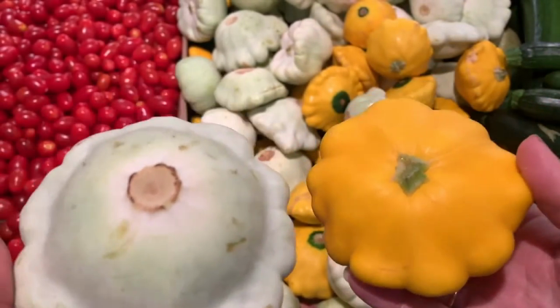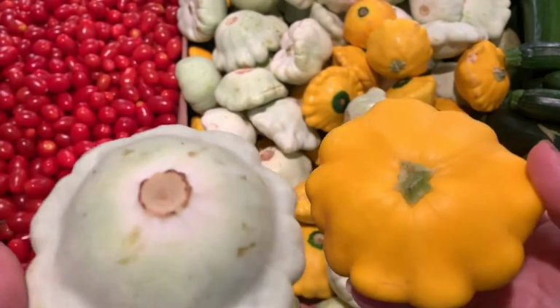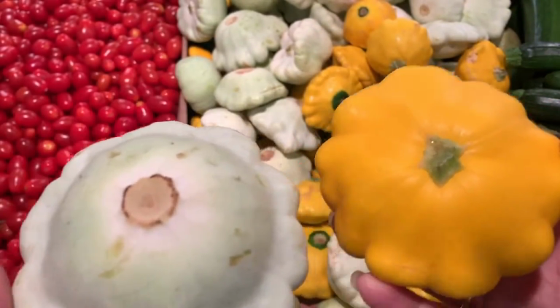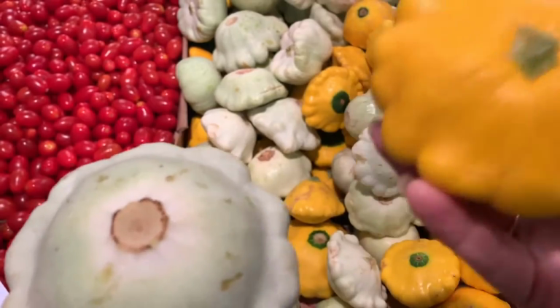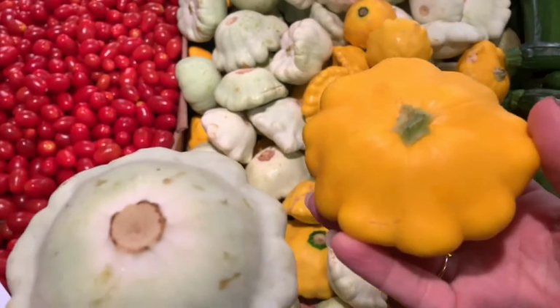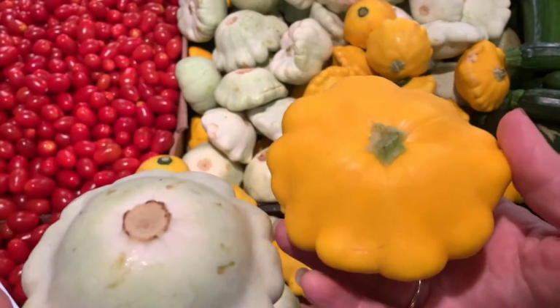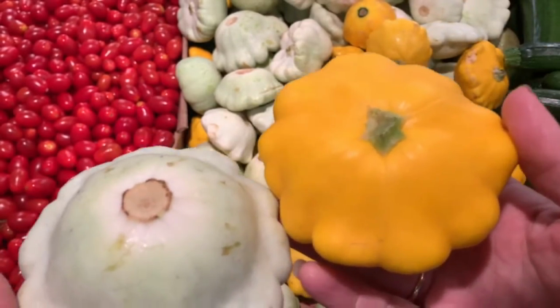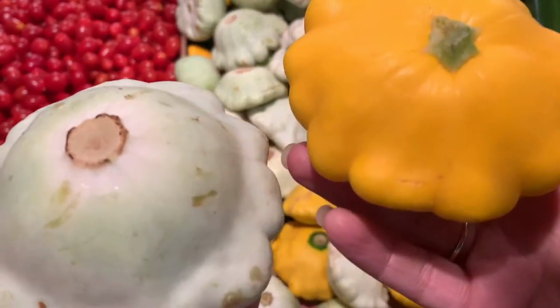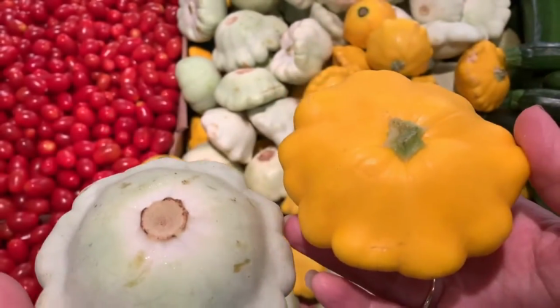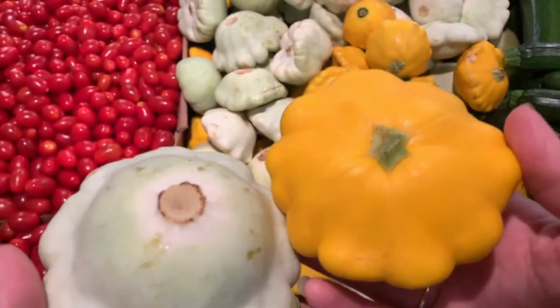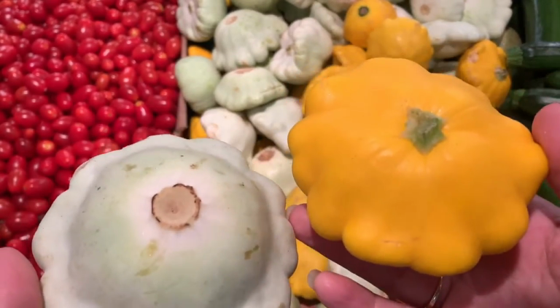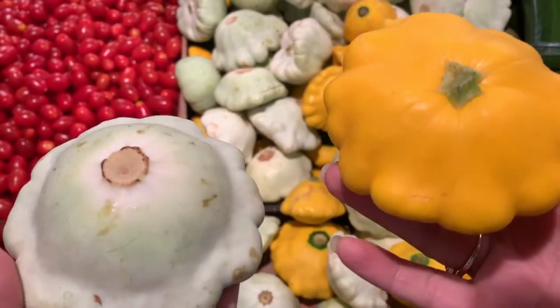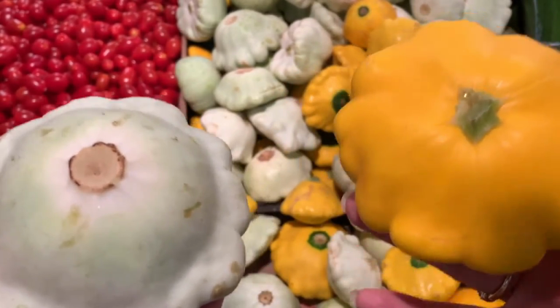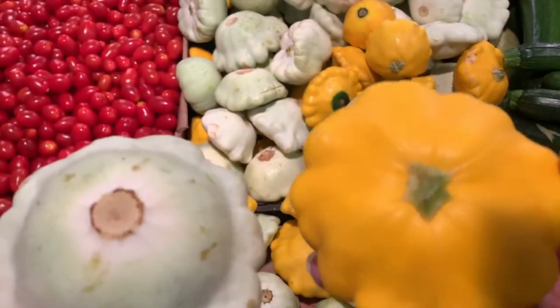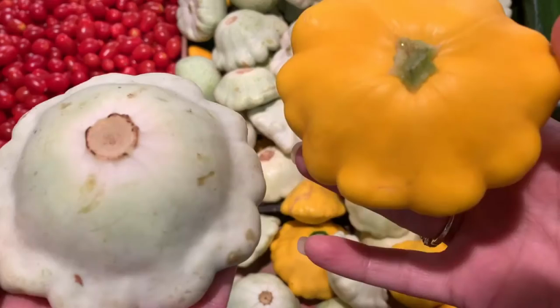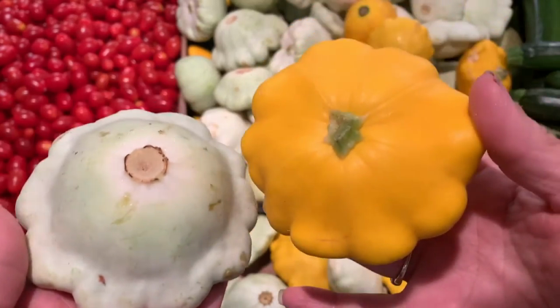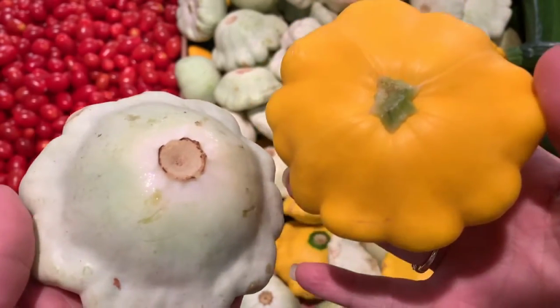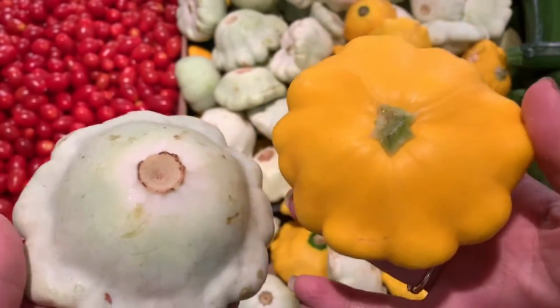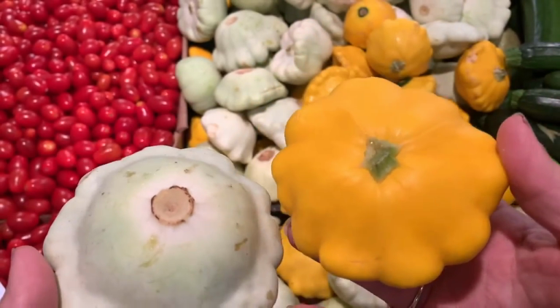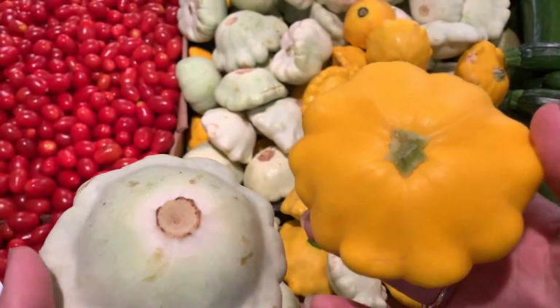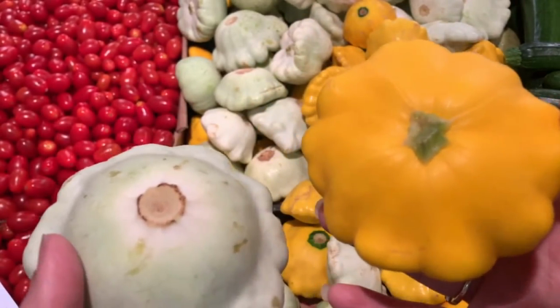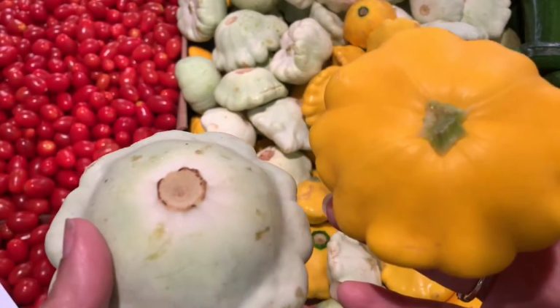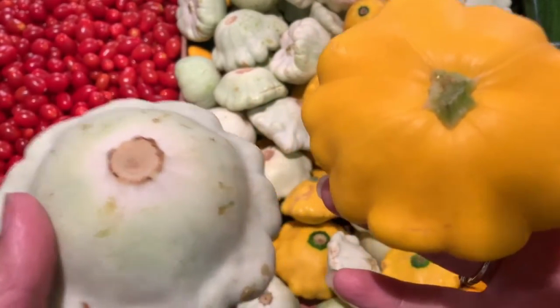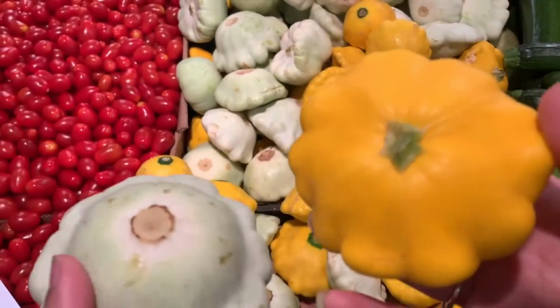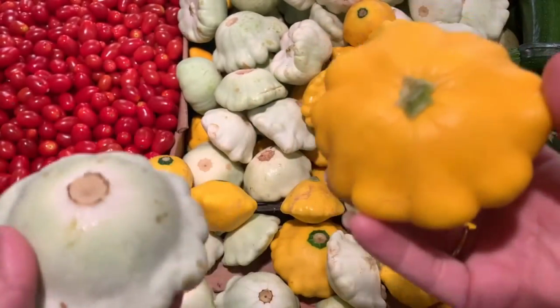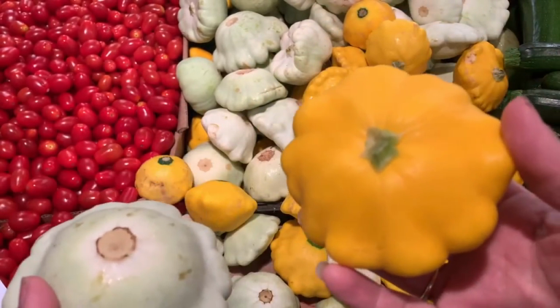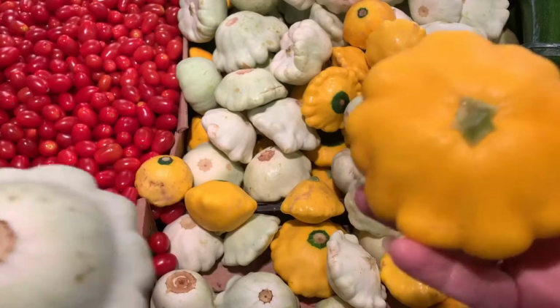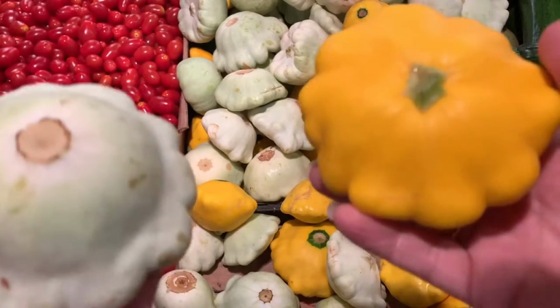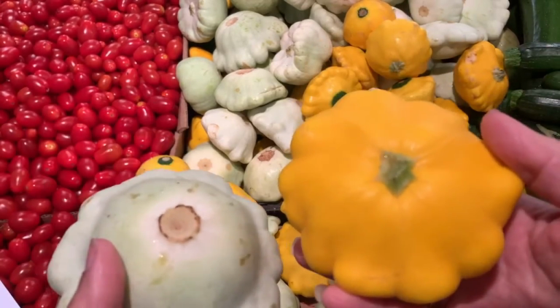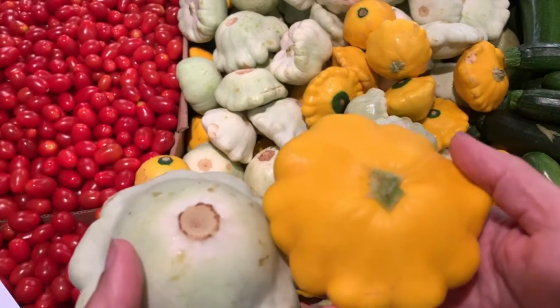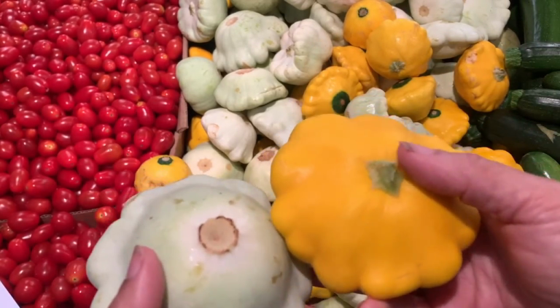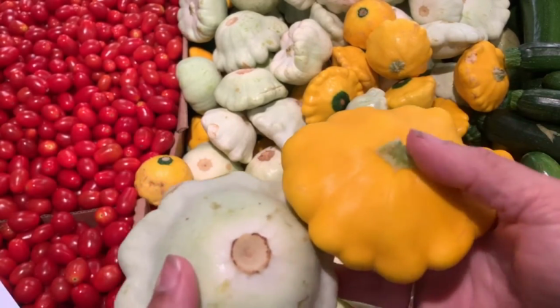Protein and fiber — fiber is so important to keep your digestive system healthy. When we feed our microbiome a healthy fiber, it helps us to be happy all day long. And when we feed our microbiome, we have a friend for life.